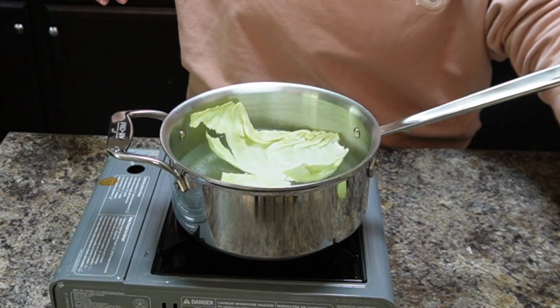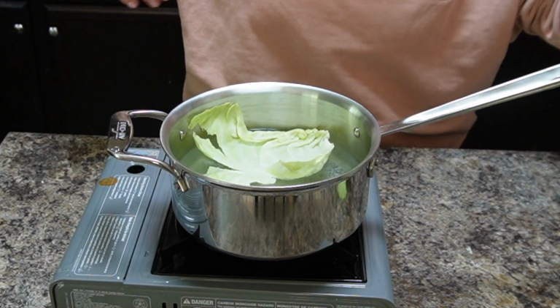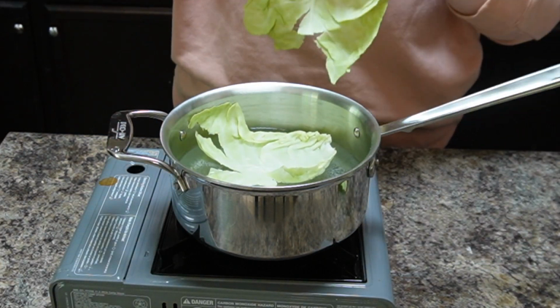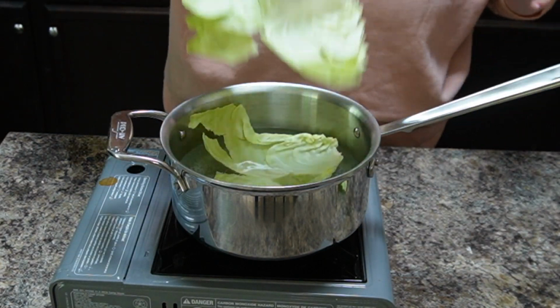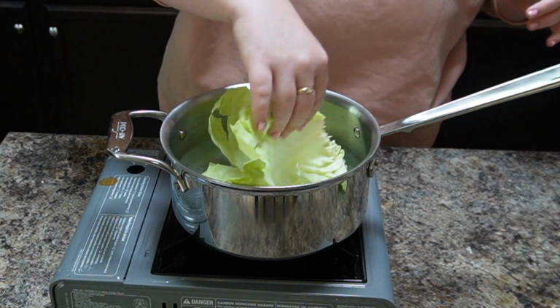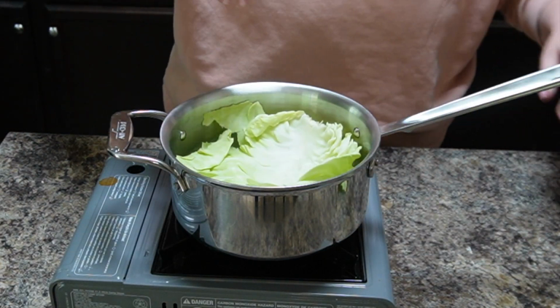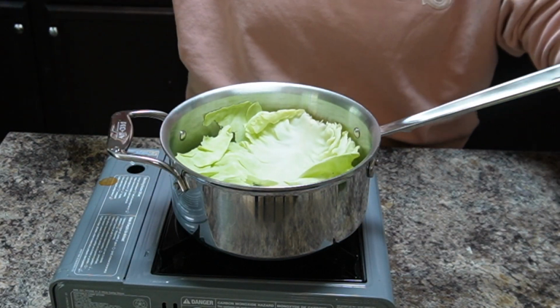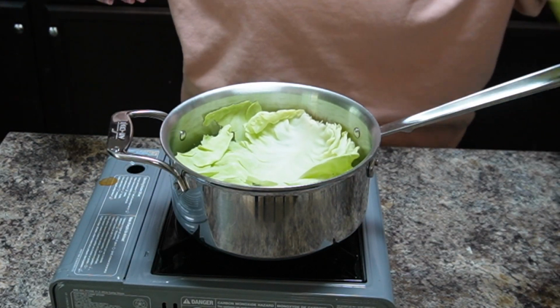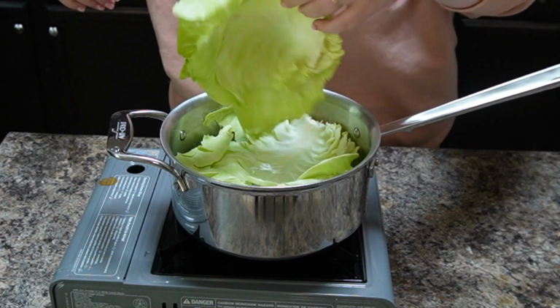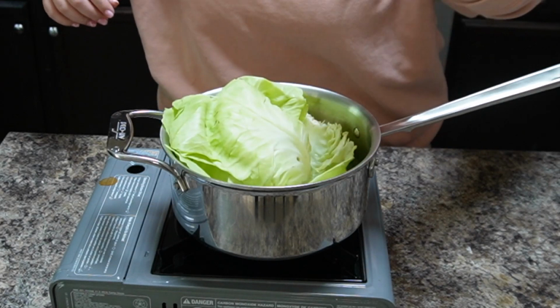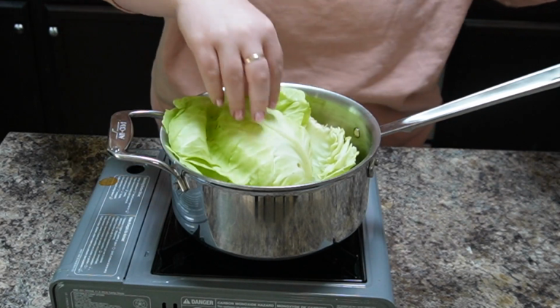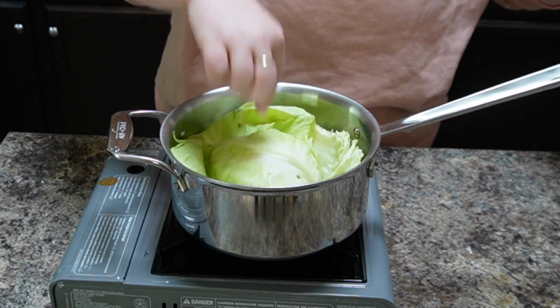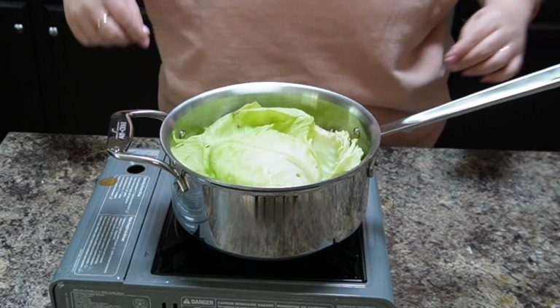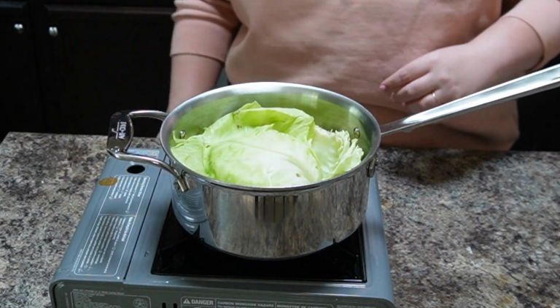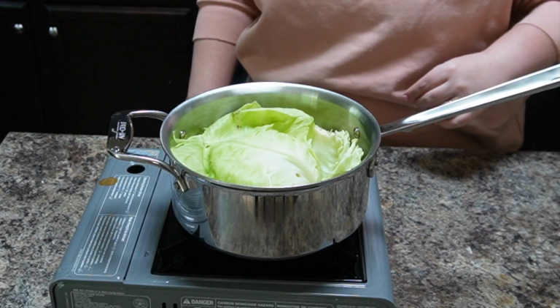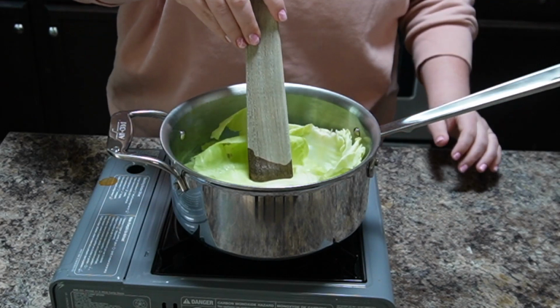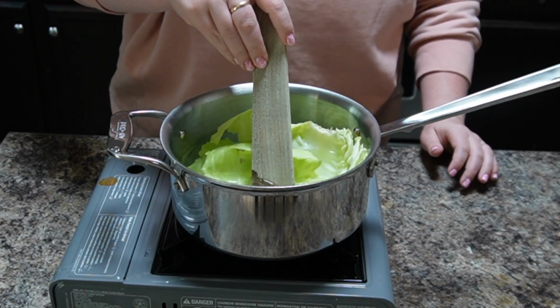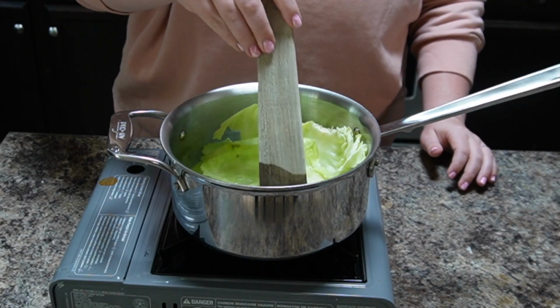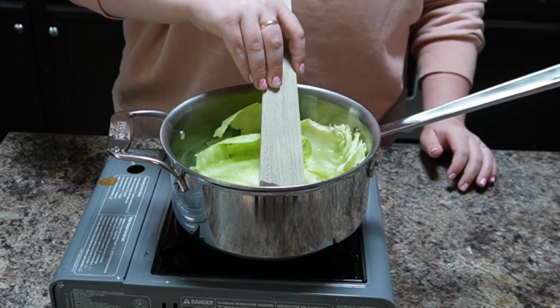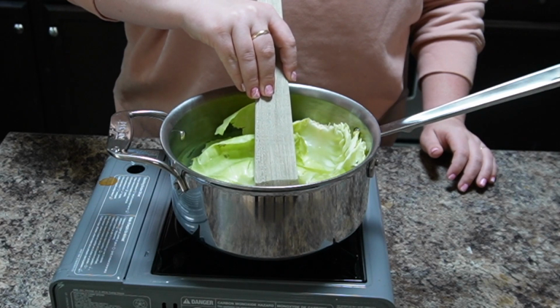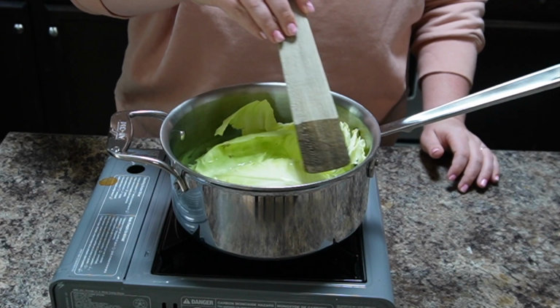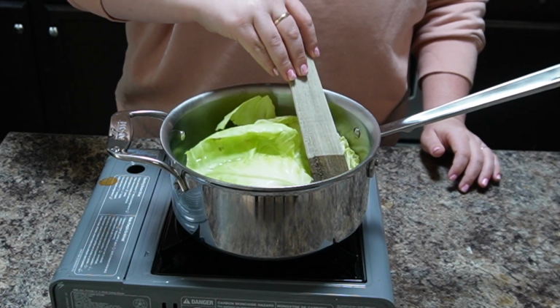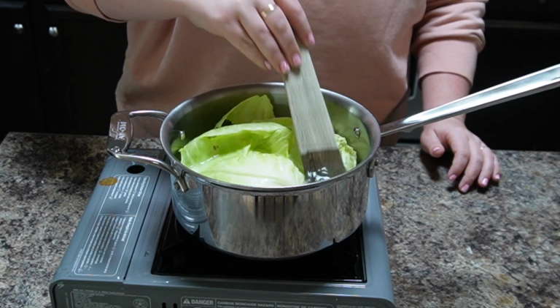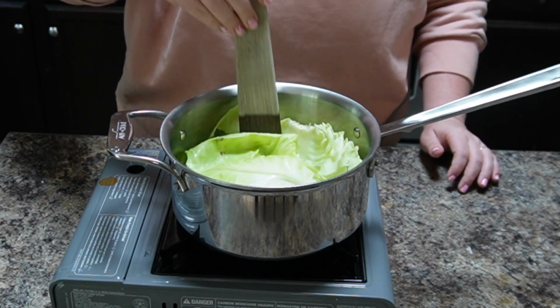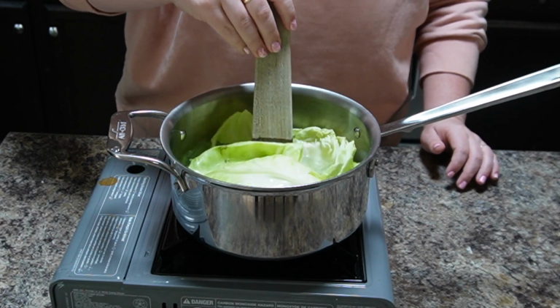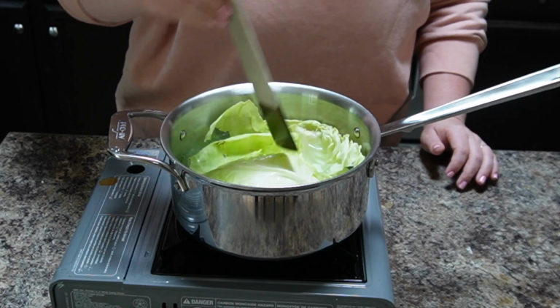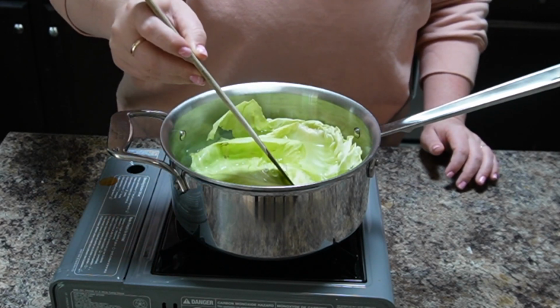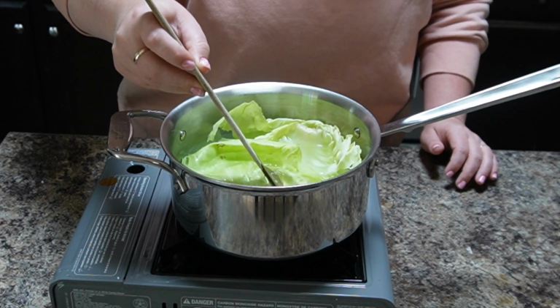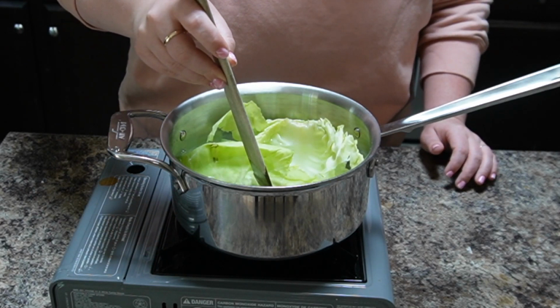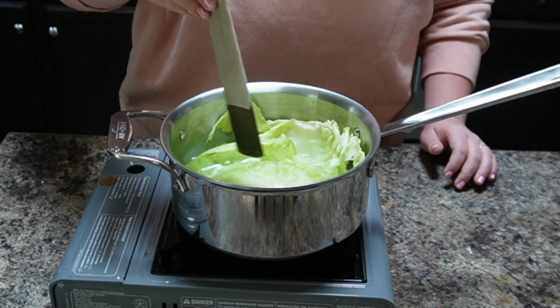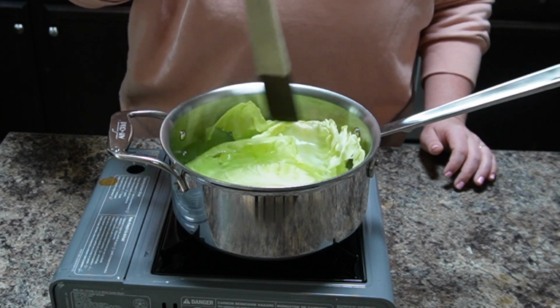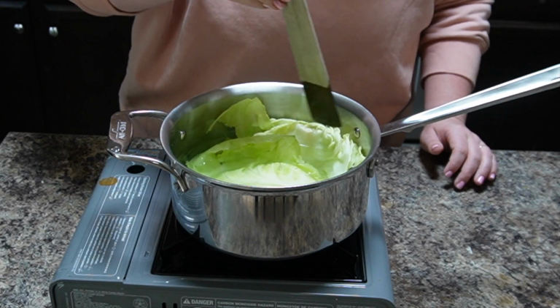I have some water and it's just simmering — it's not like a full rolling boil — and I'm just putting the leaves in whole like this. I'm going to get a wooden spoon and I'm just going to very gently push them down, because you don't want to tear them or anything; otherwise you'll have rips in your cabbage rolls.